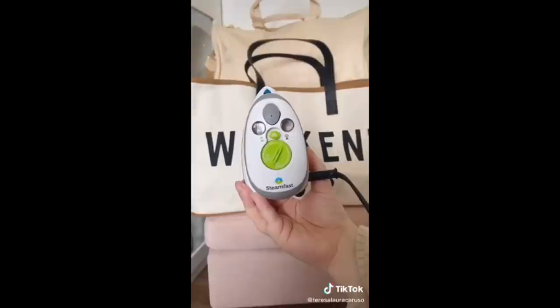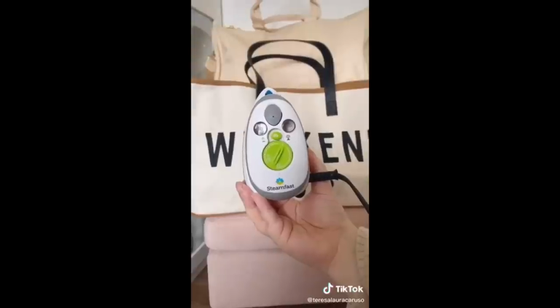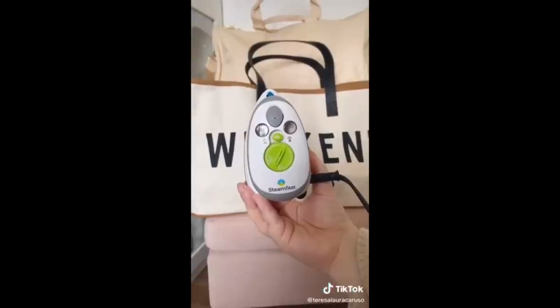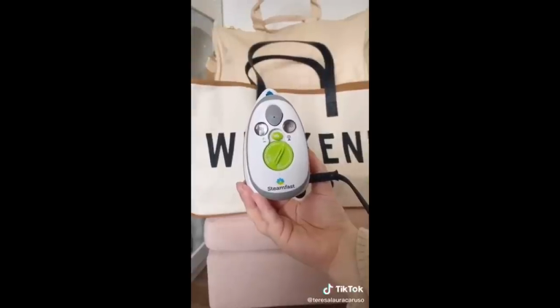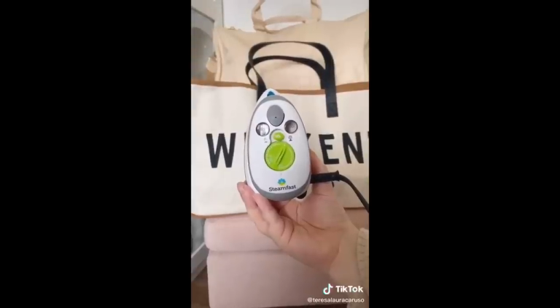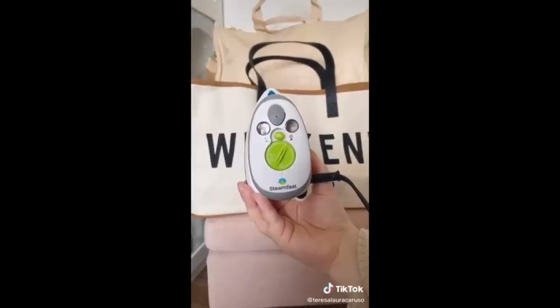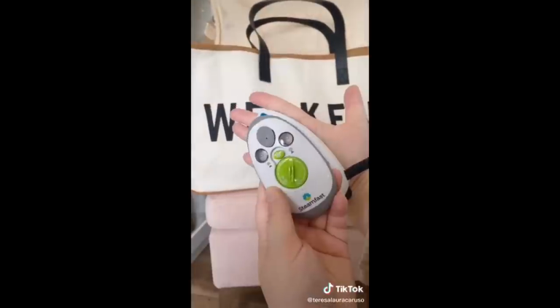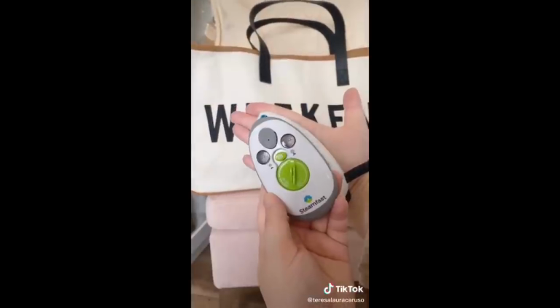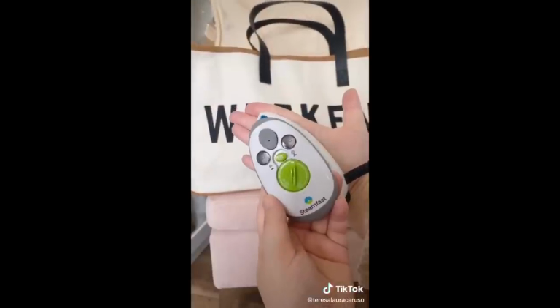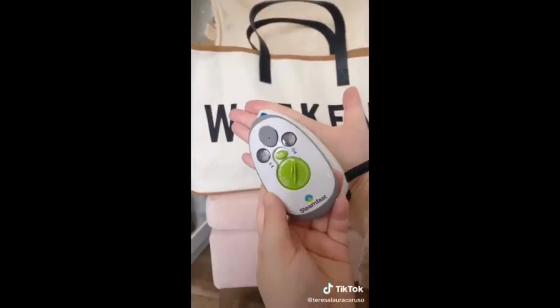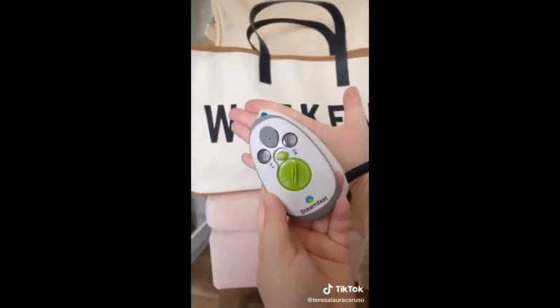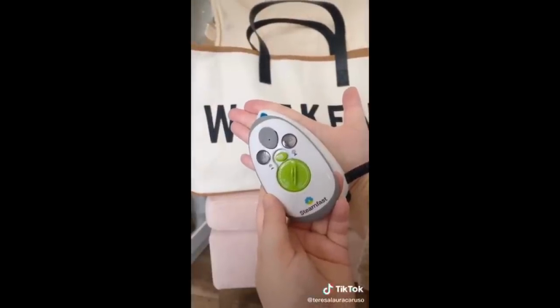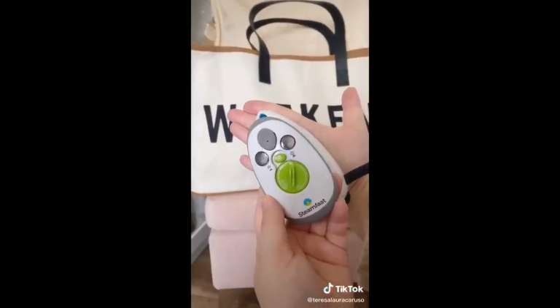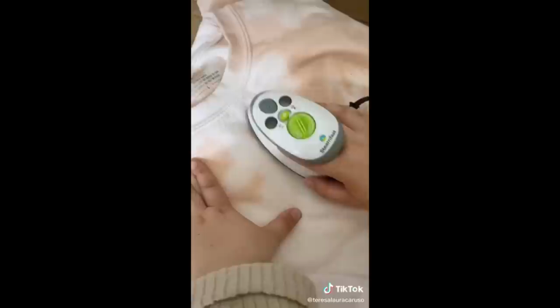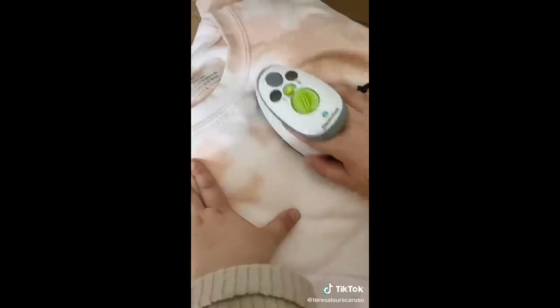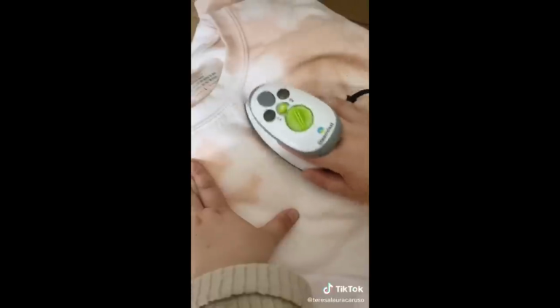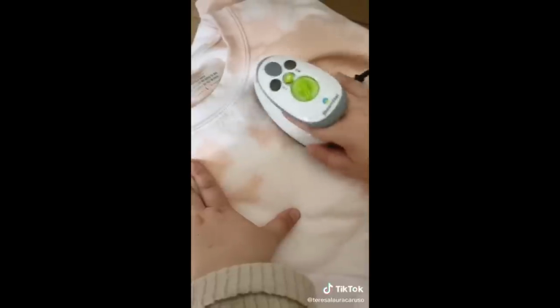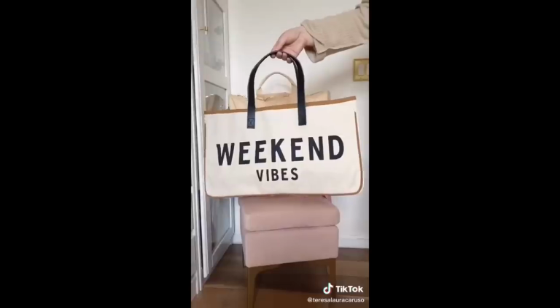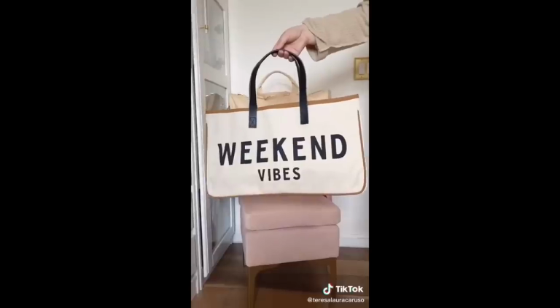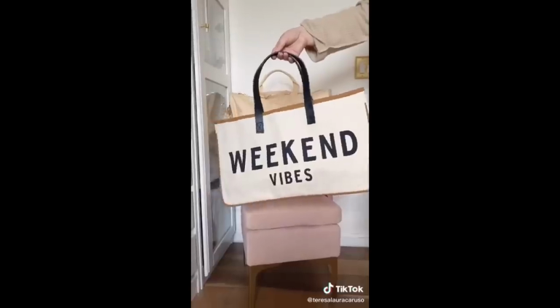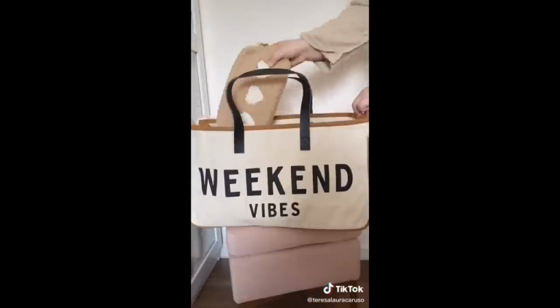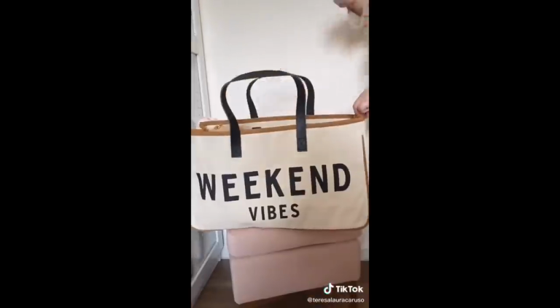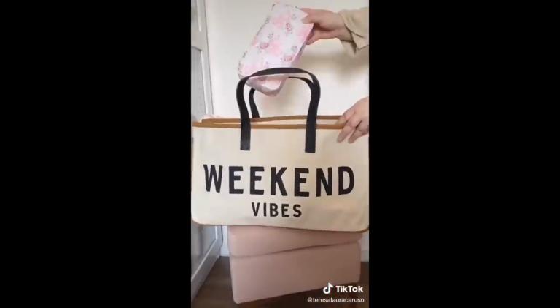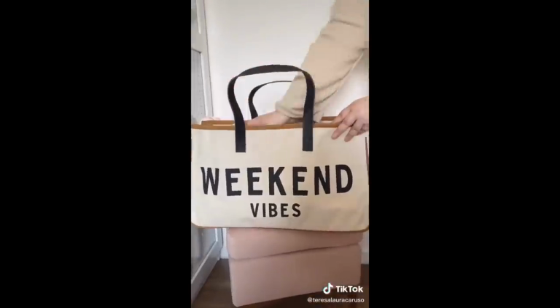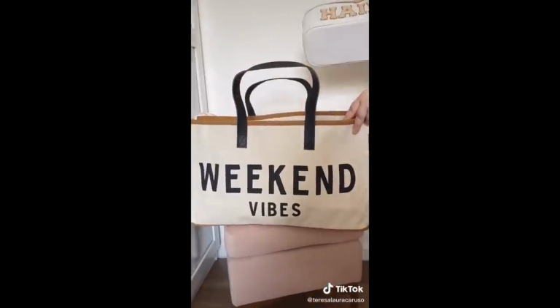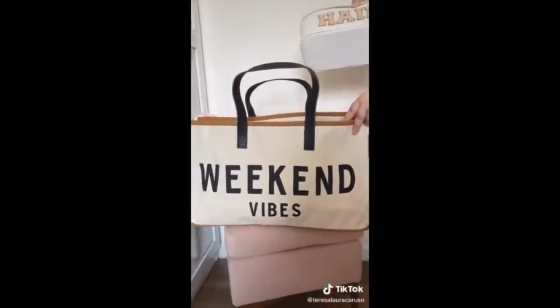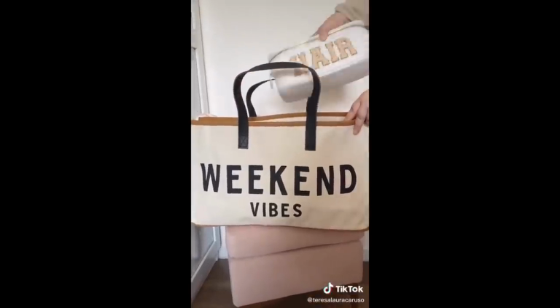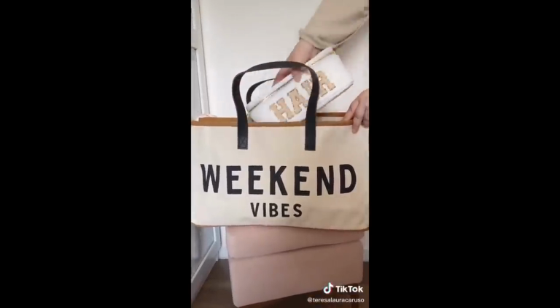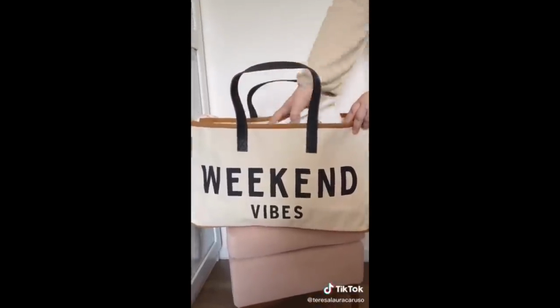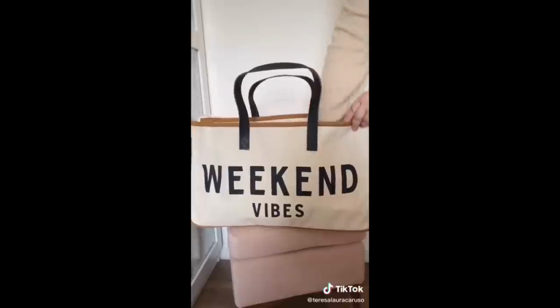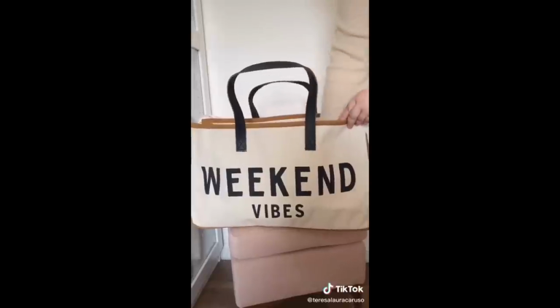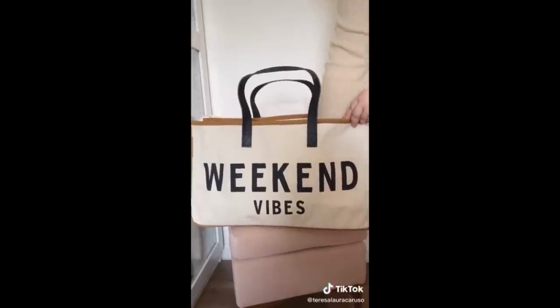Next up is this mini iron. It's literally as small as my hand, so it takes up little space but it's just as powerful as a full-size iron. And lastly, this tote bag is perfect for weekend trips or to use as a carry-on — it's super spacious and I love this style.